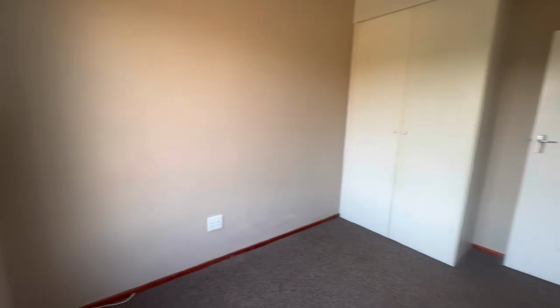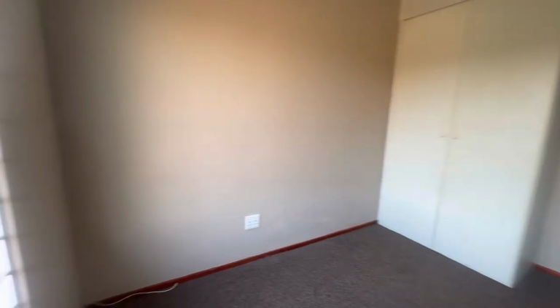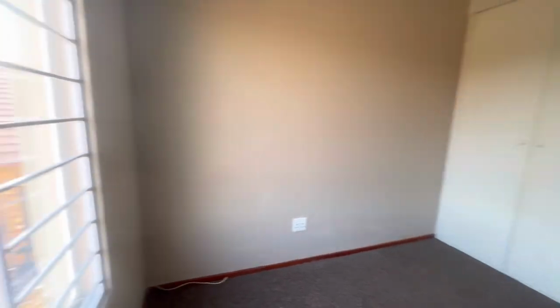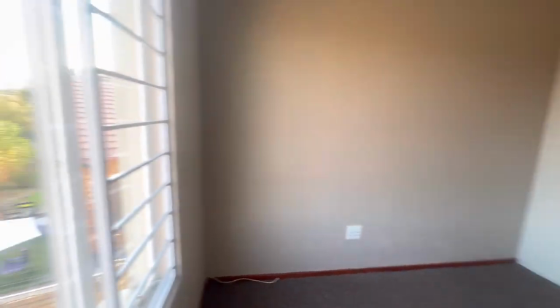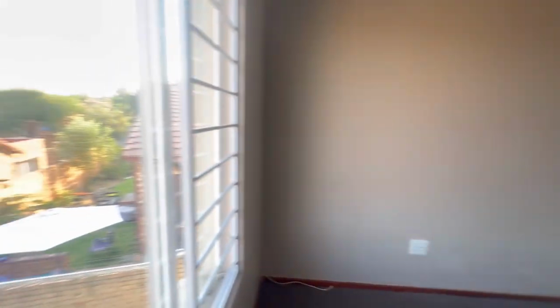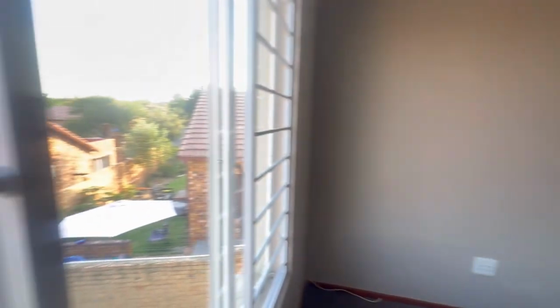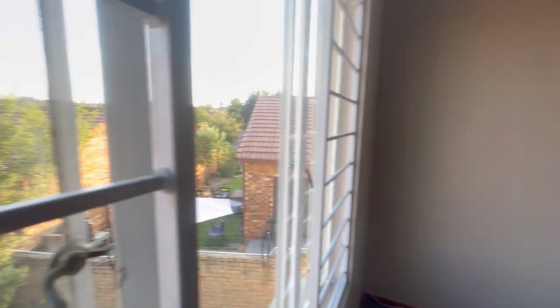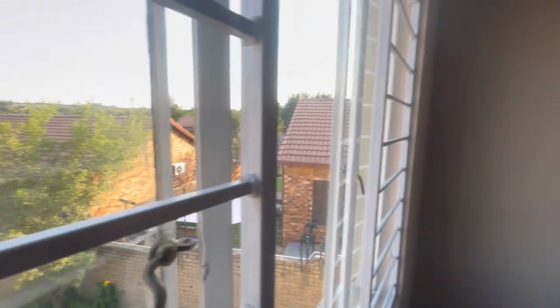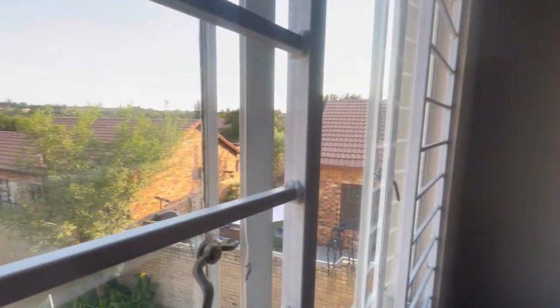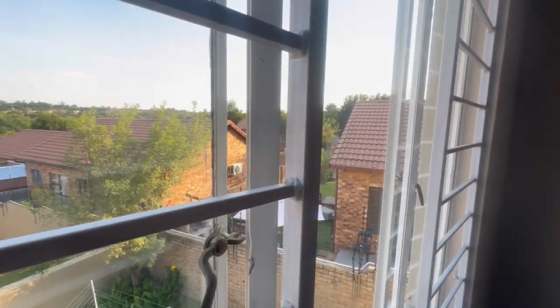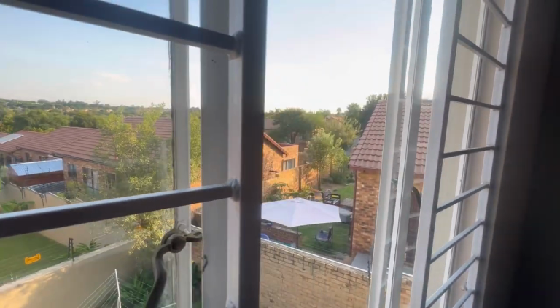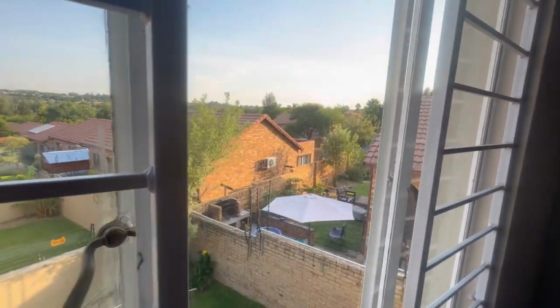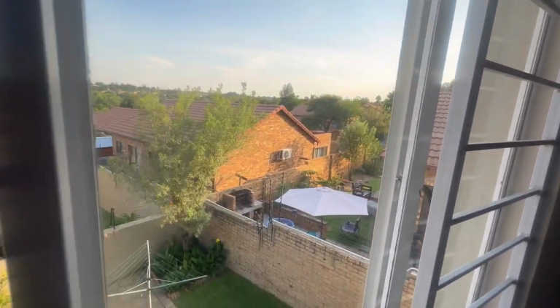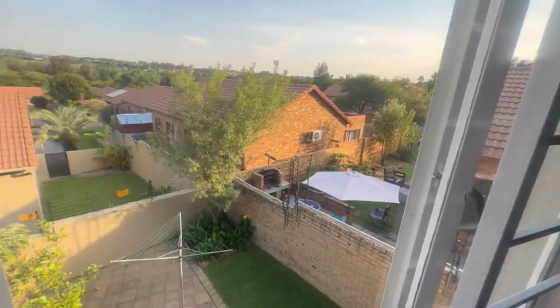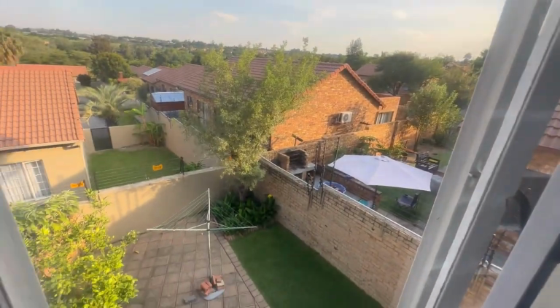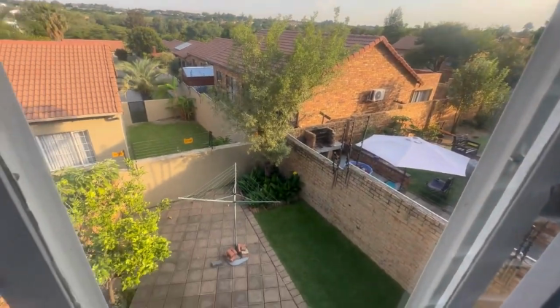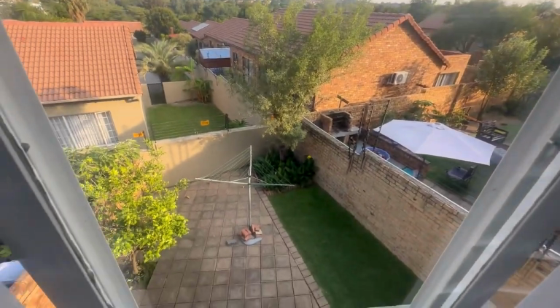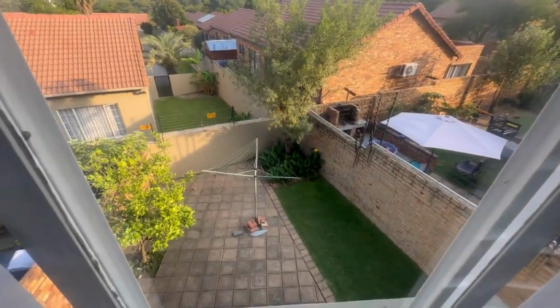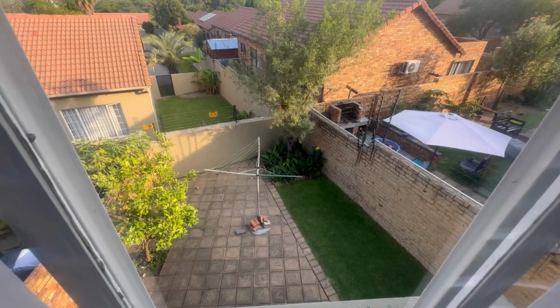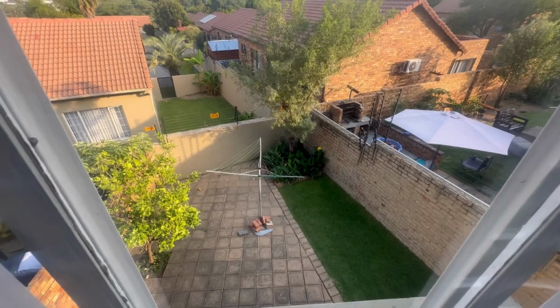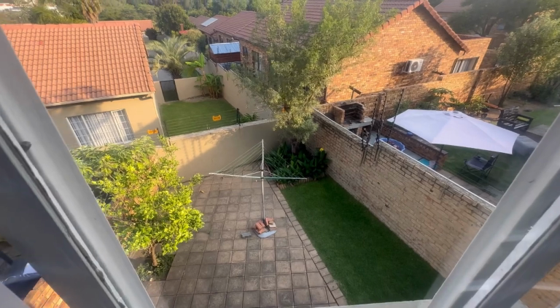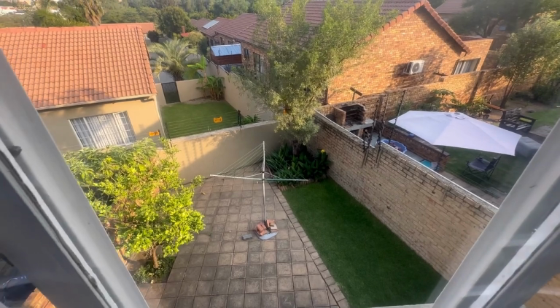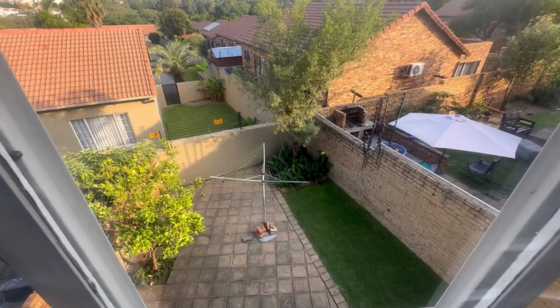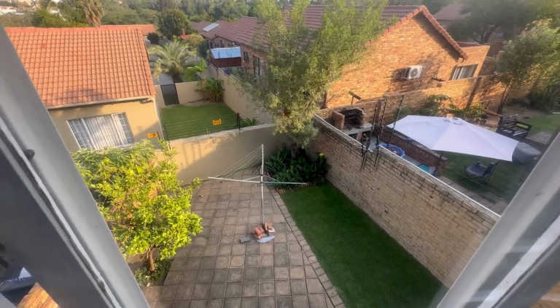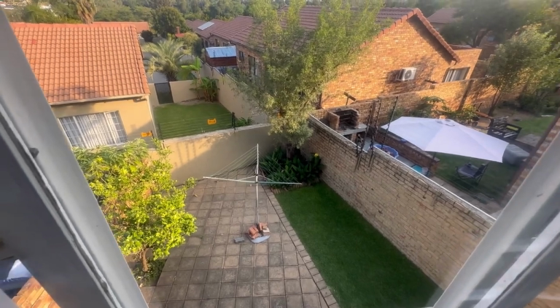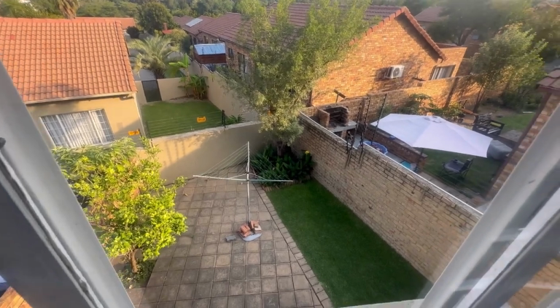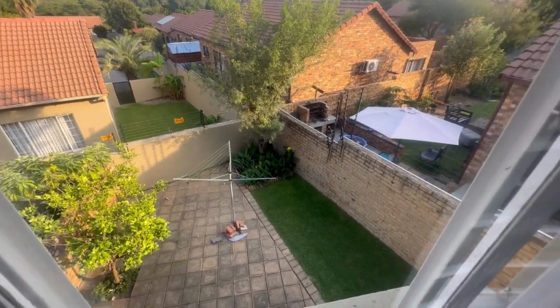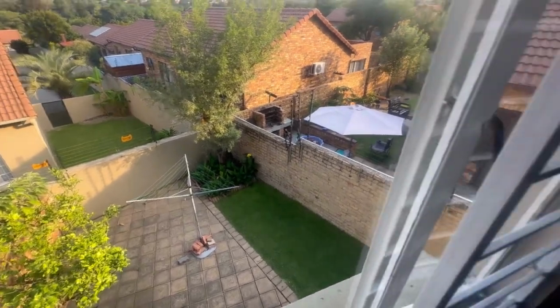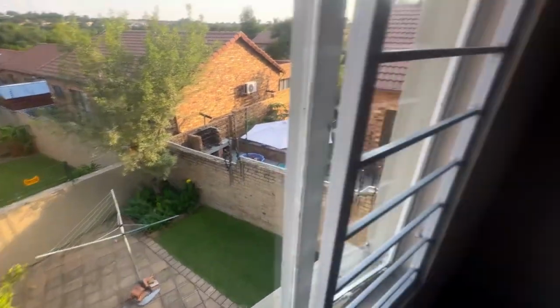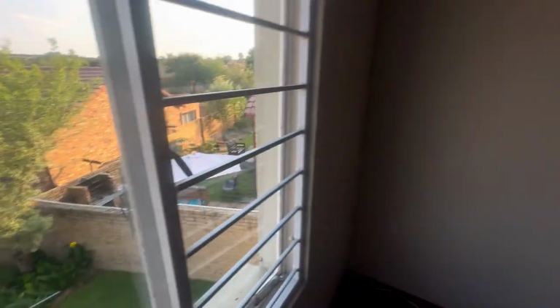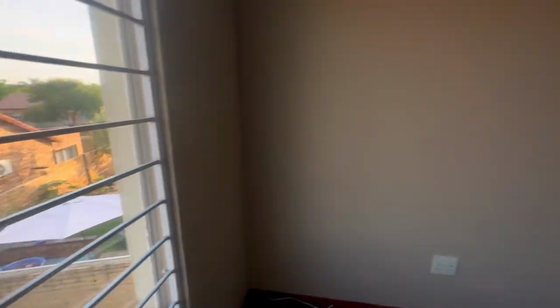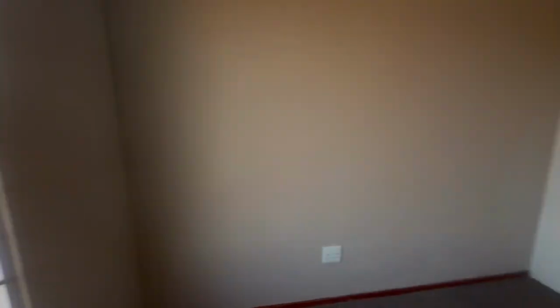It's a nice and neat unit. You can see there — that's your washing line and your wraparound garden, which is pet friendly.